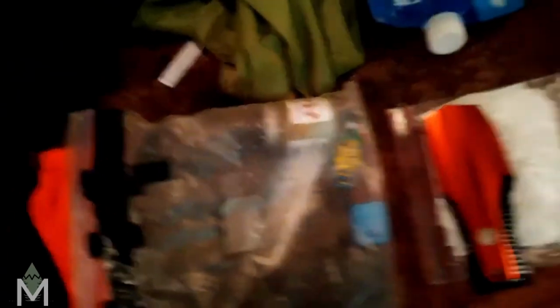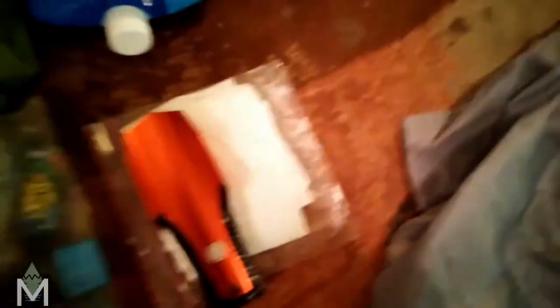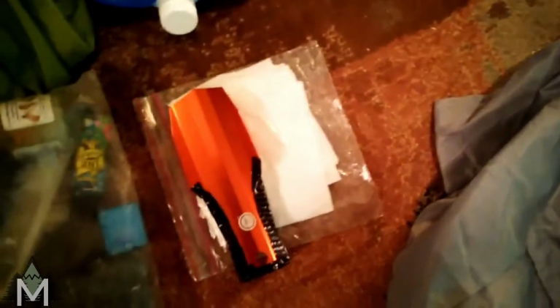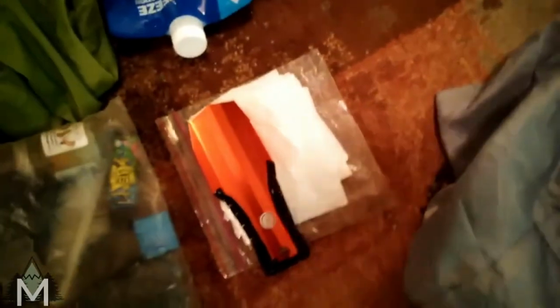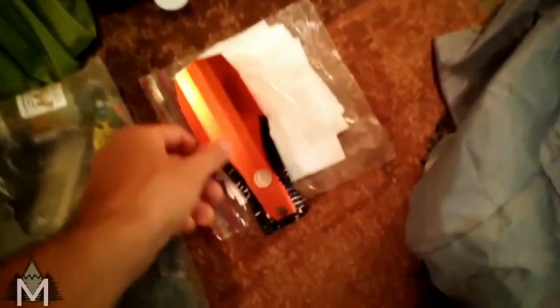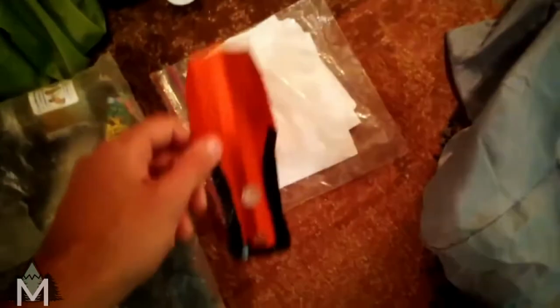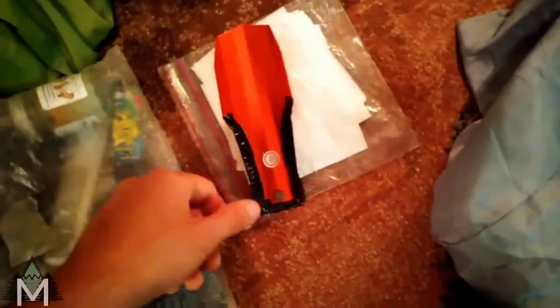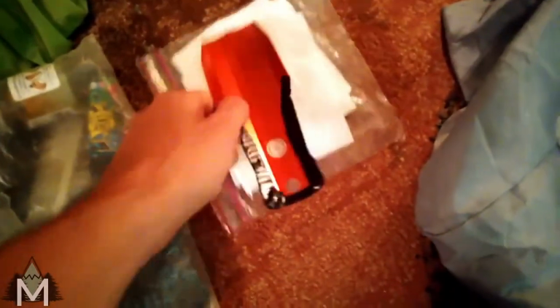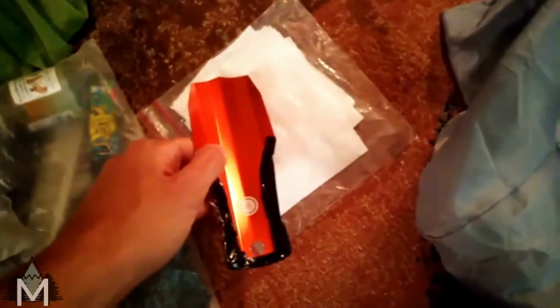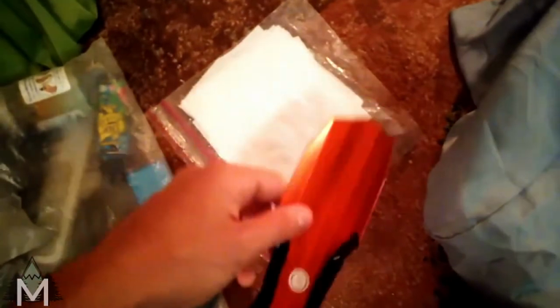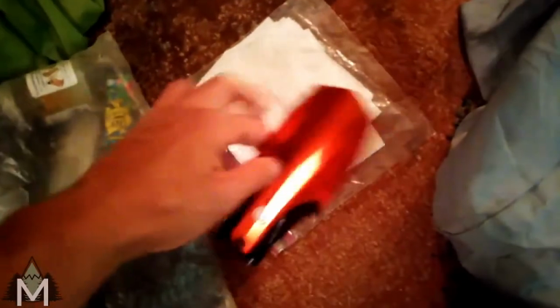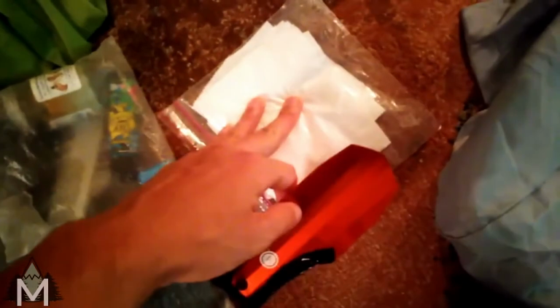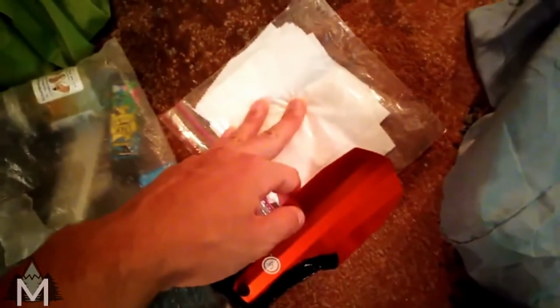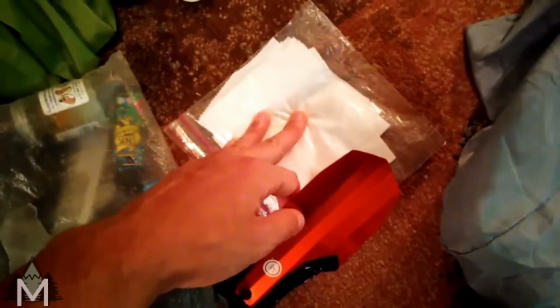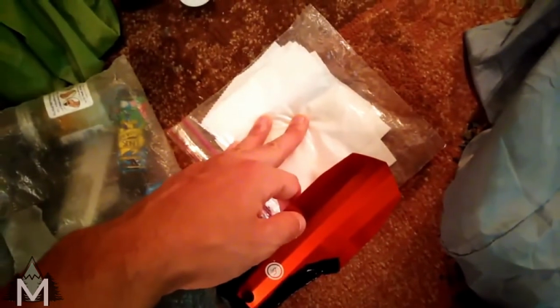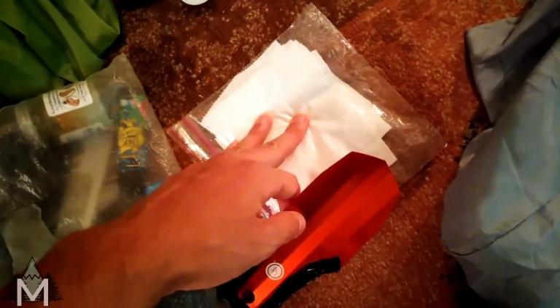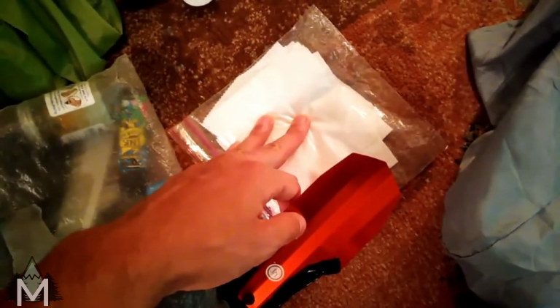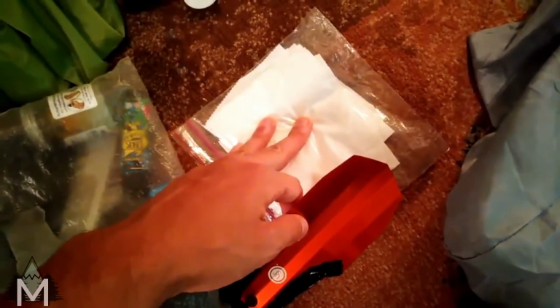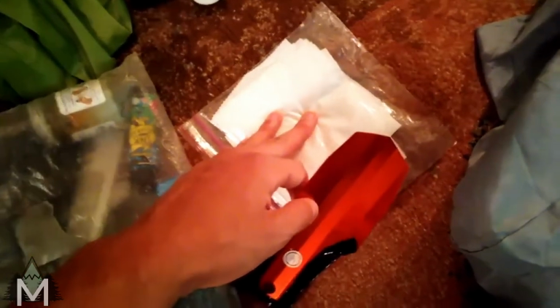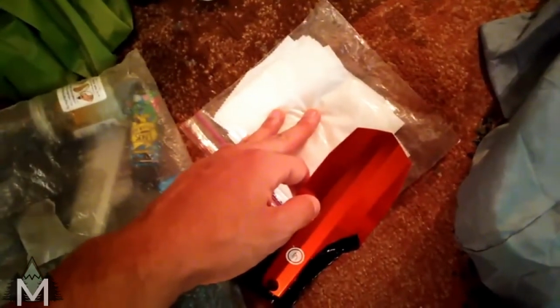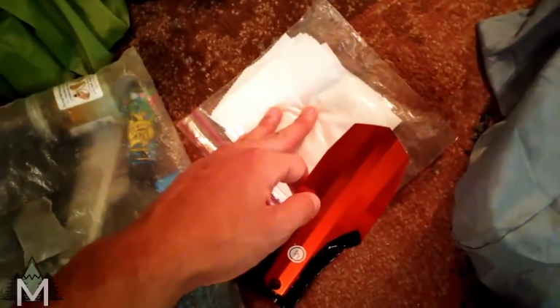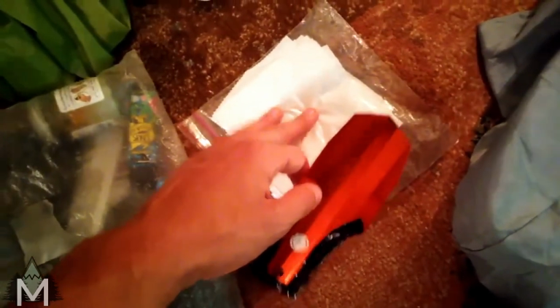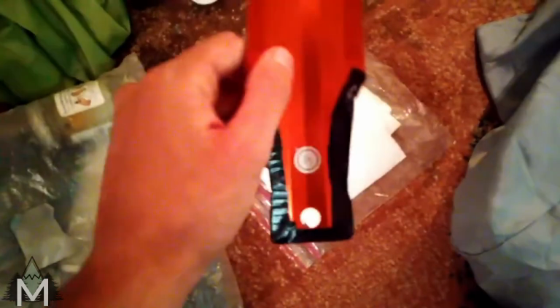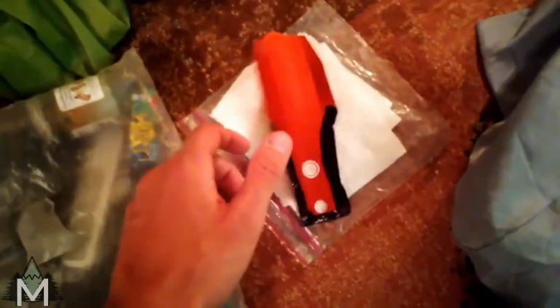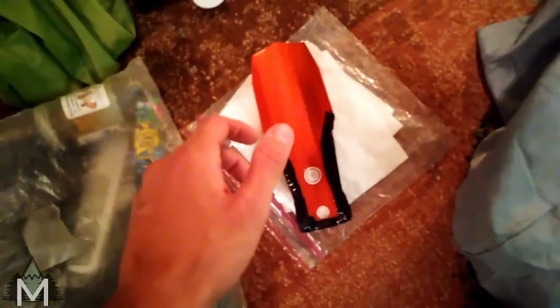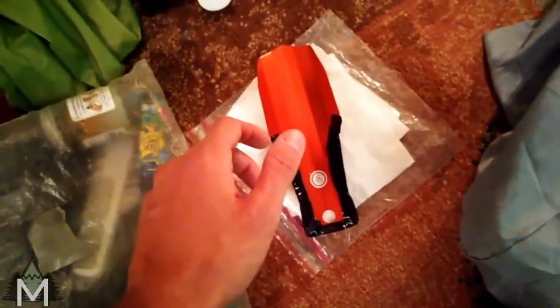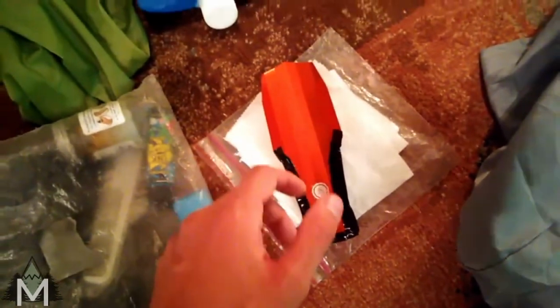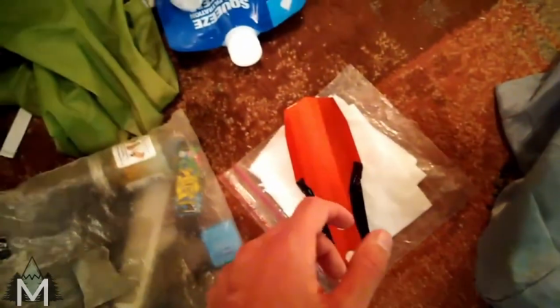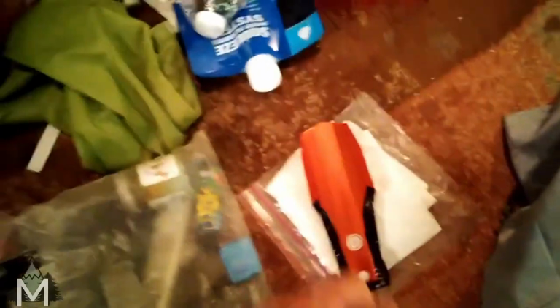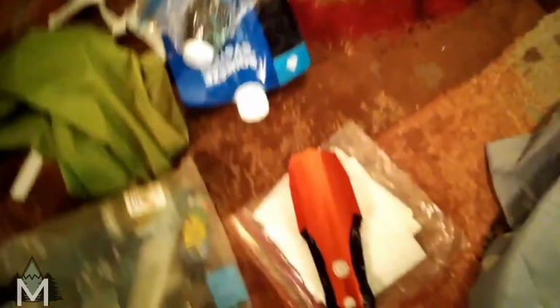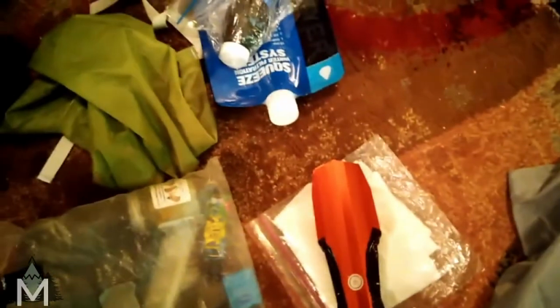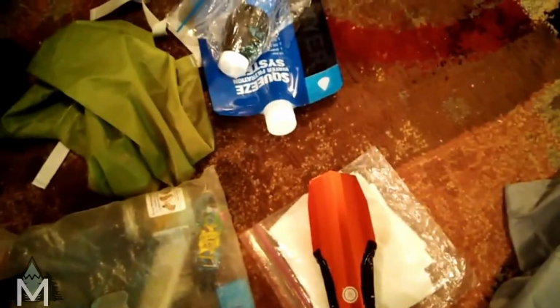And then I've got my toilet stuff — so I've got my trowel and some TP, which hopefully I won't need. I'm going to try to do more of a bidet kind of cleaning thing to reduce waste and reduce my footprint out there.